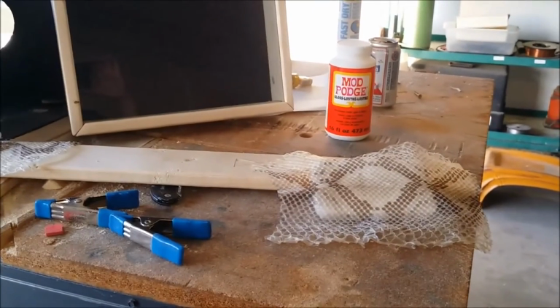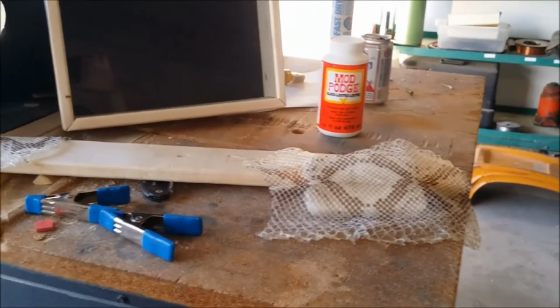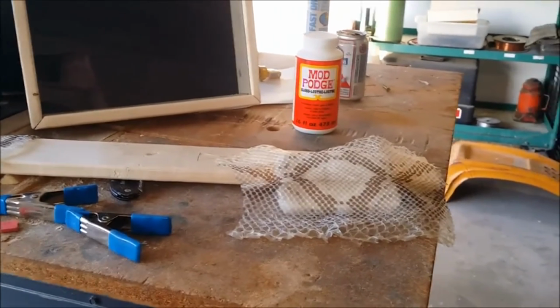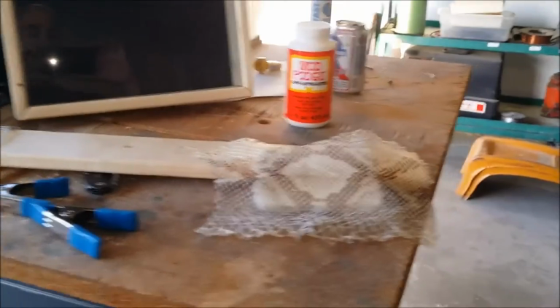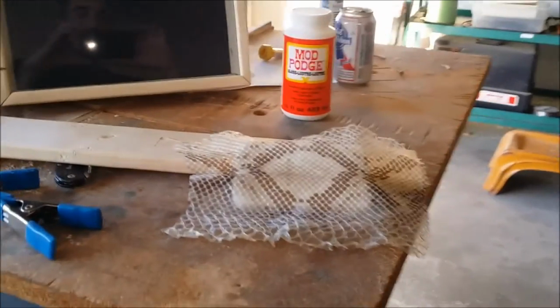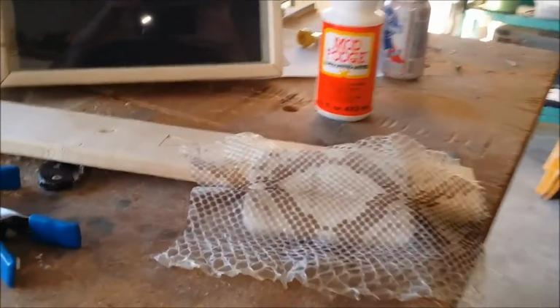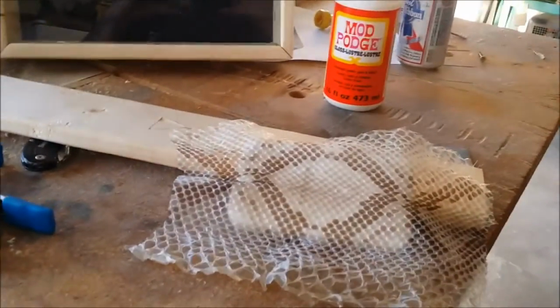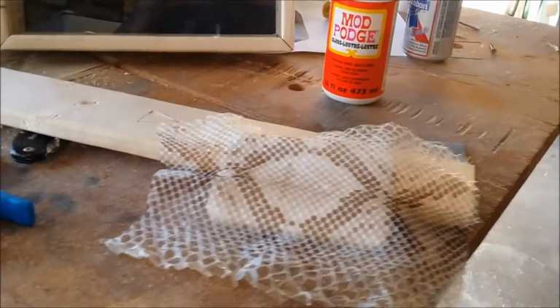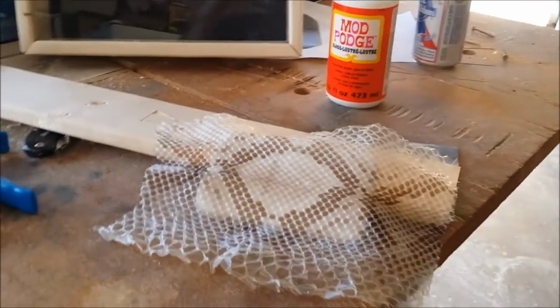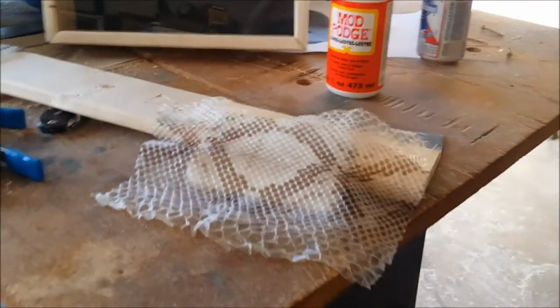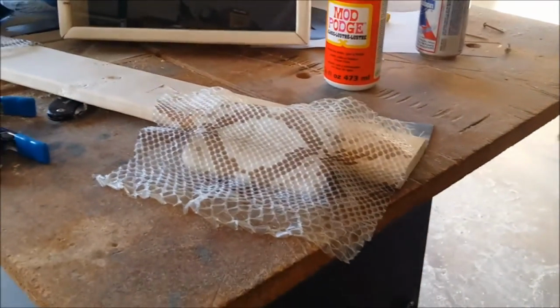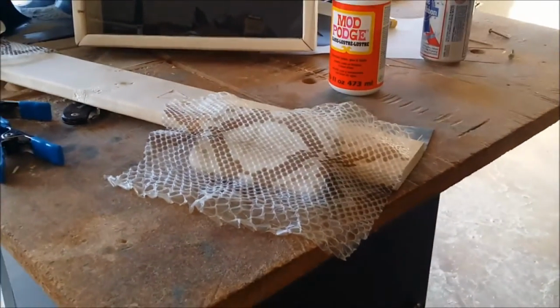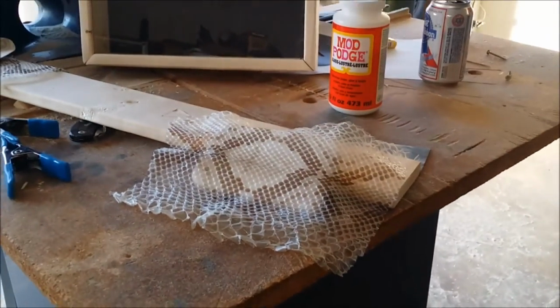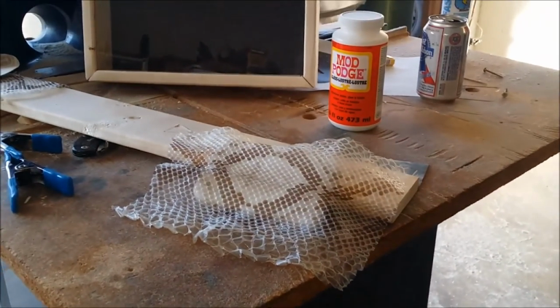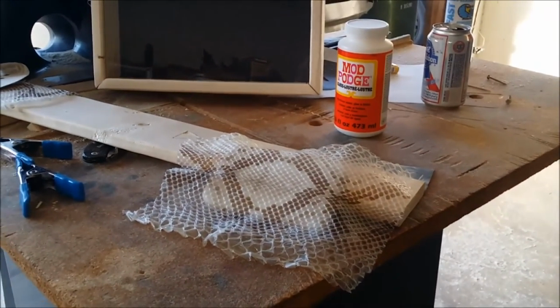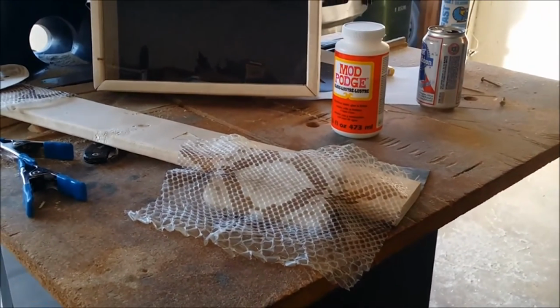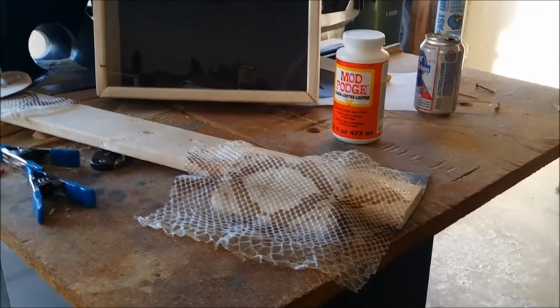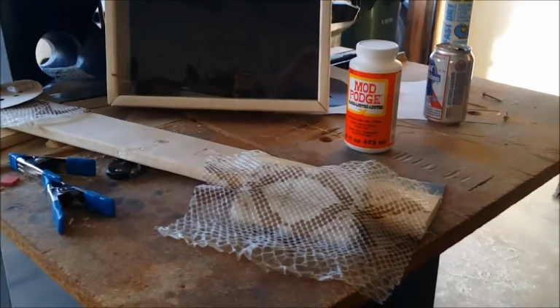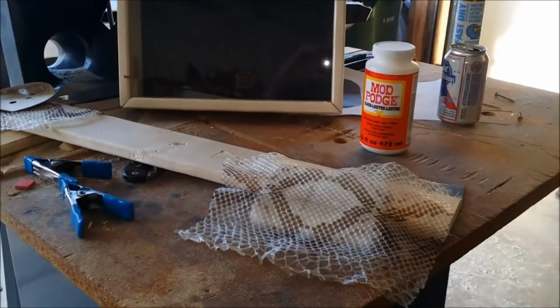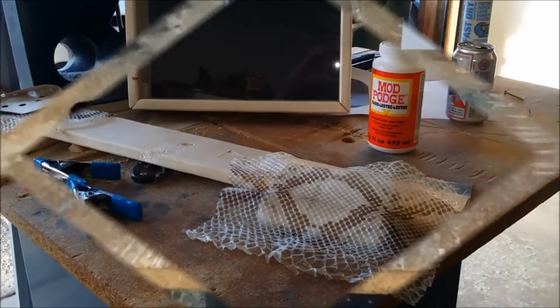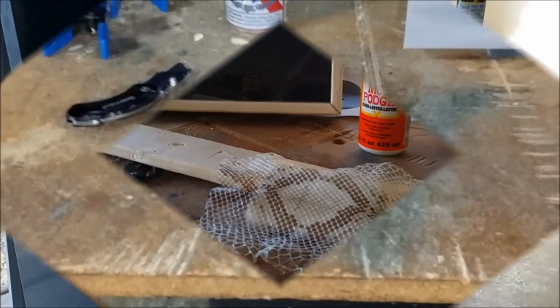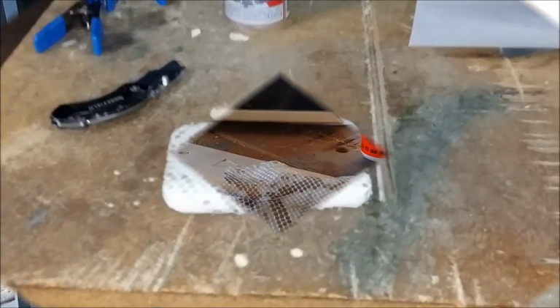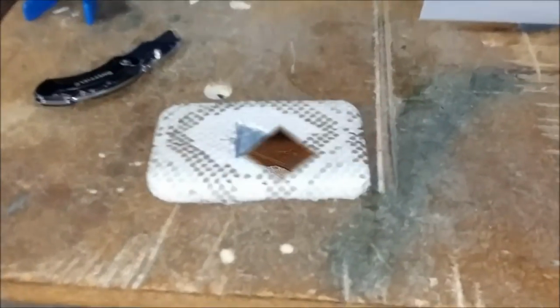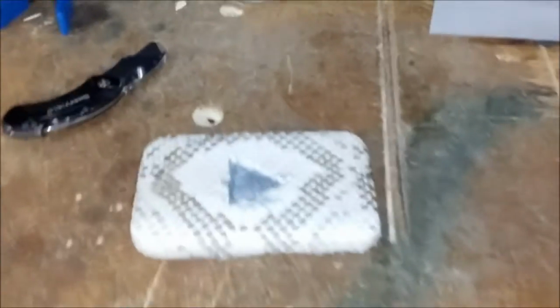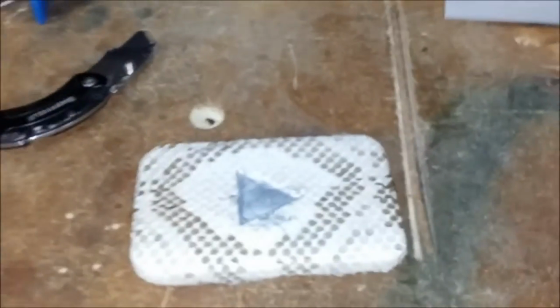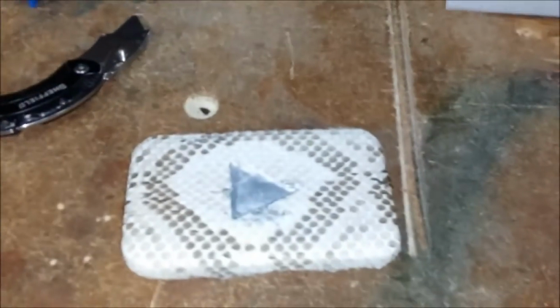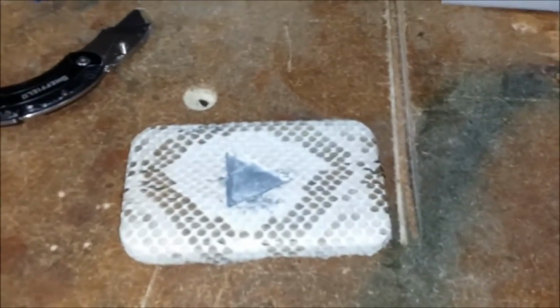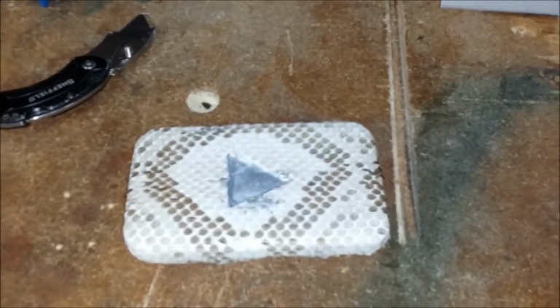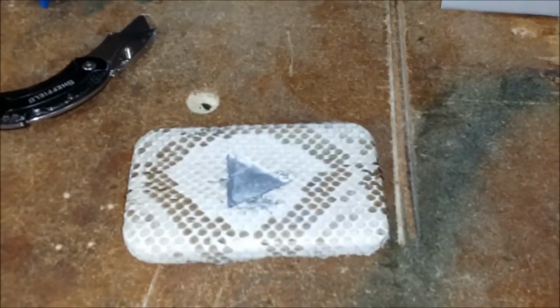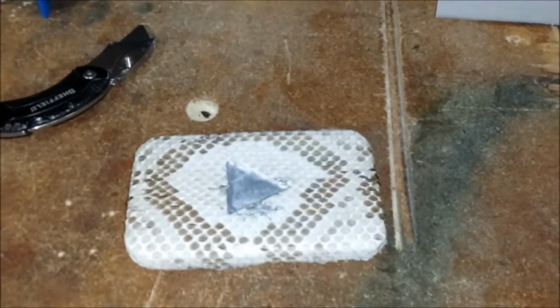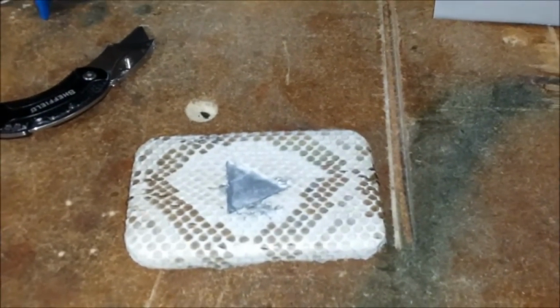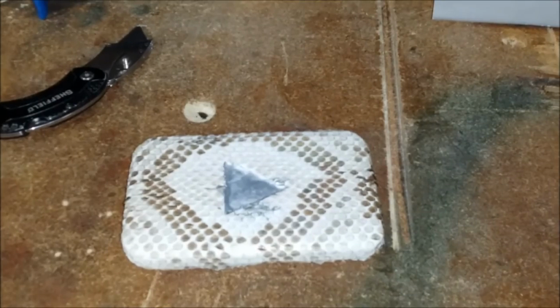I thought it was going to be a couple hour project and it's turned into almost a full day, so probably by the time it's done it will be a full day.